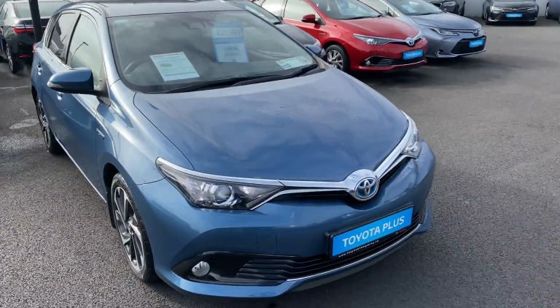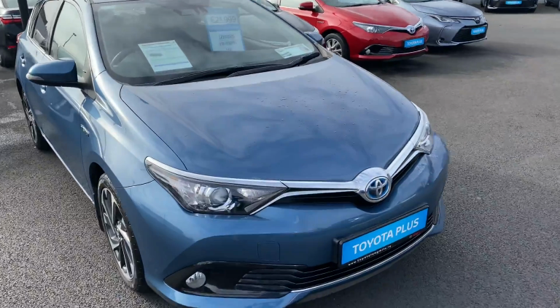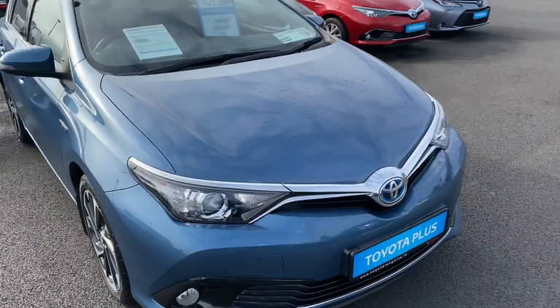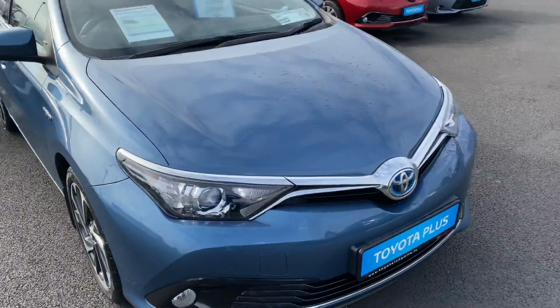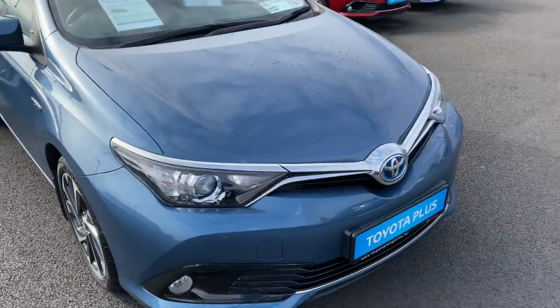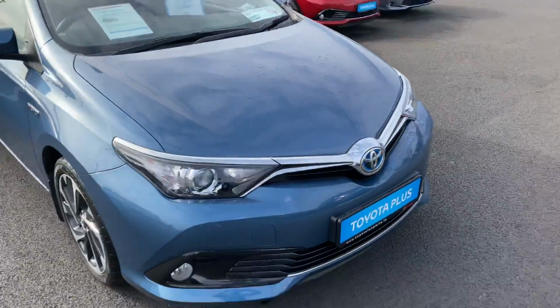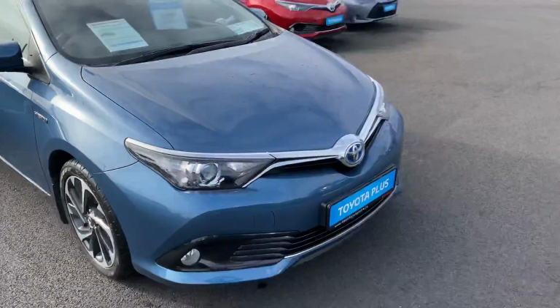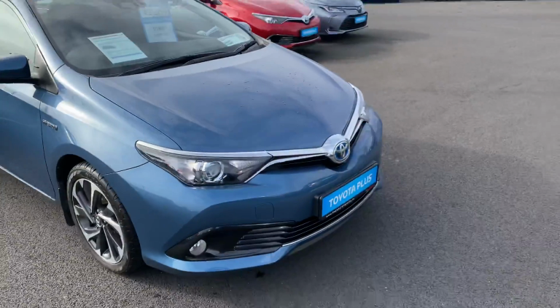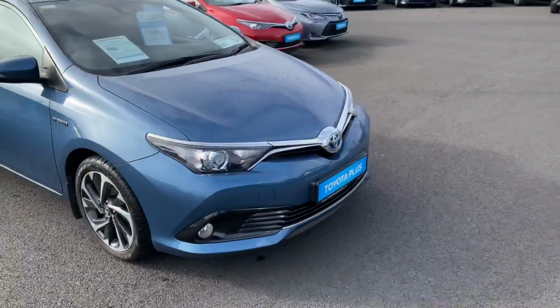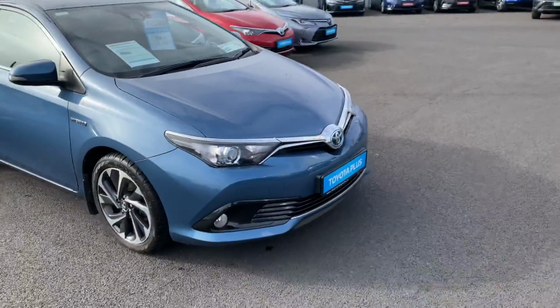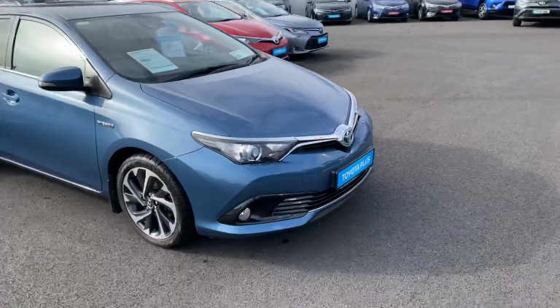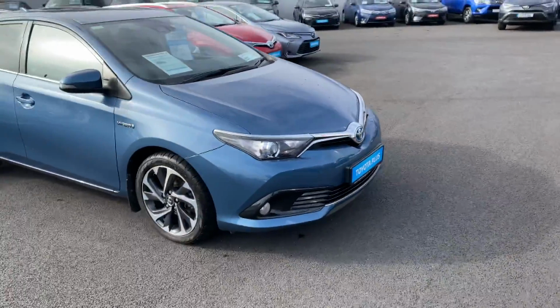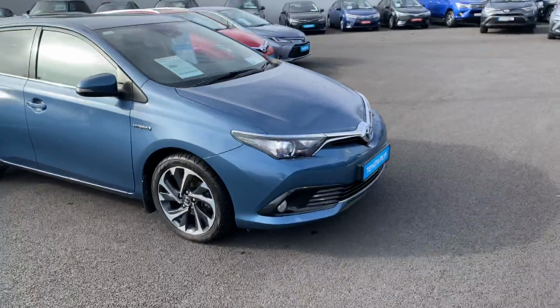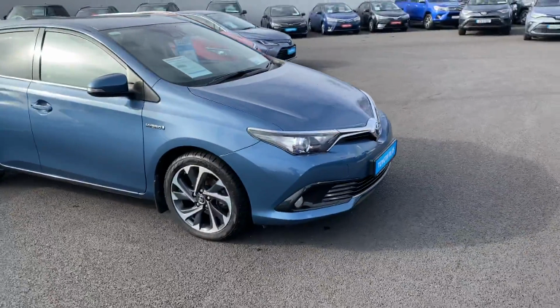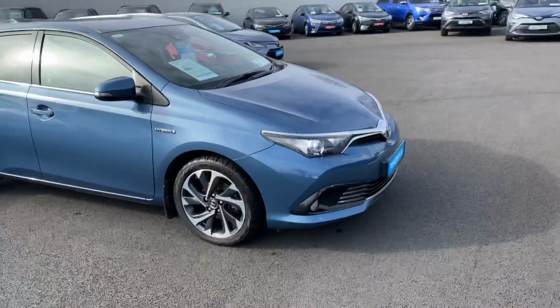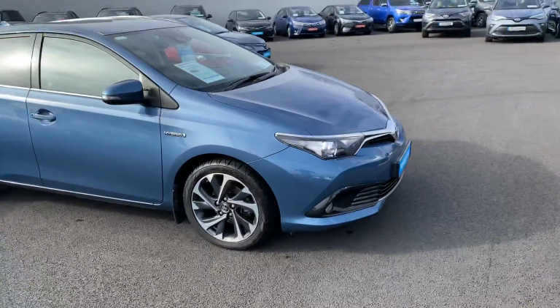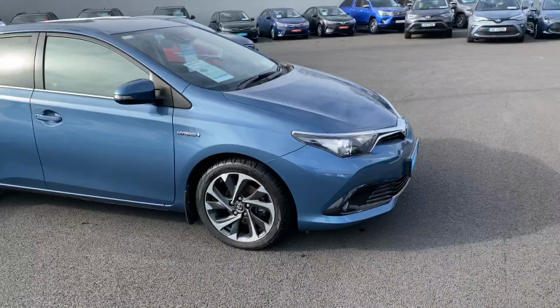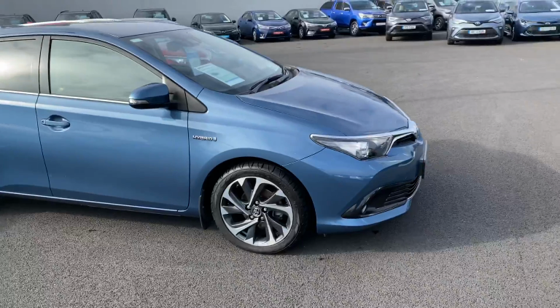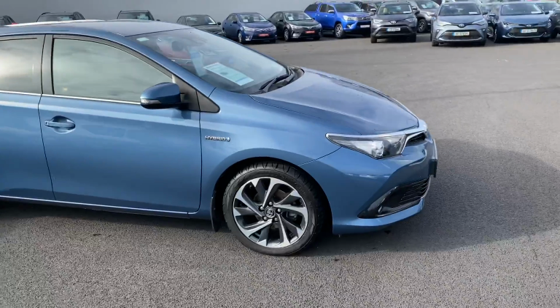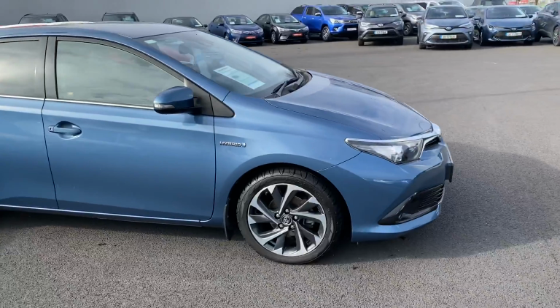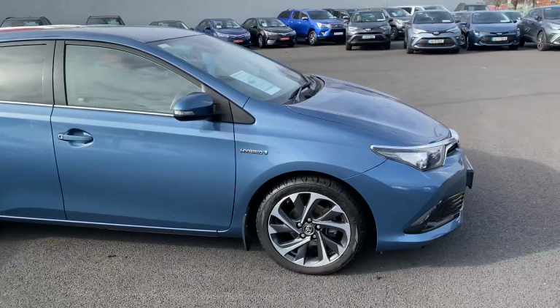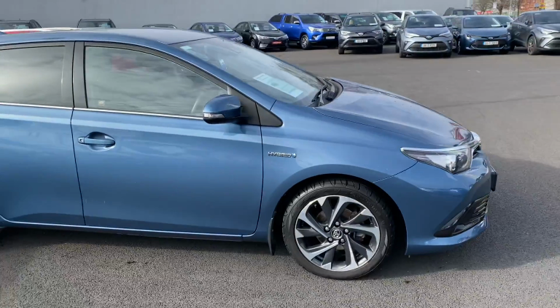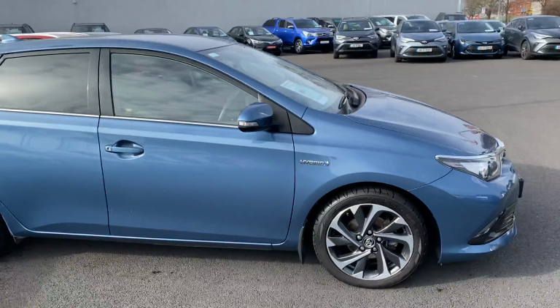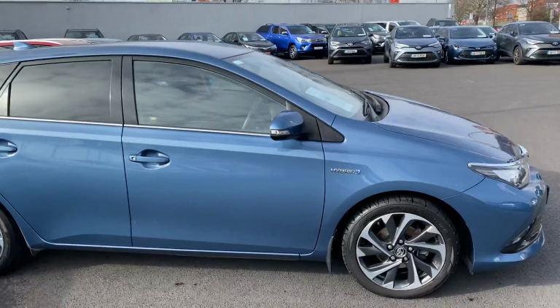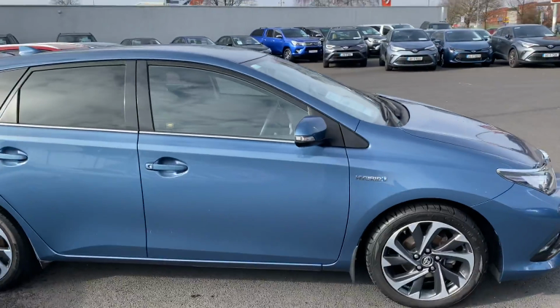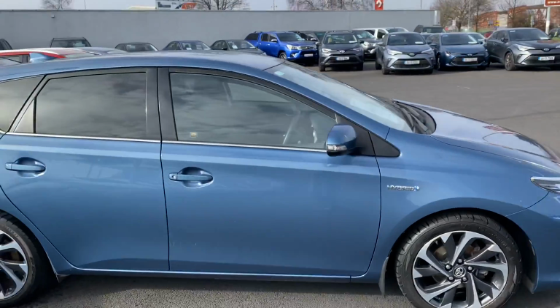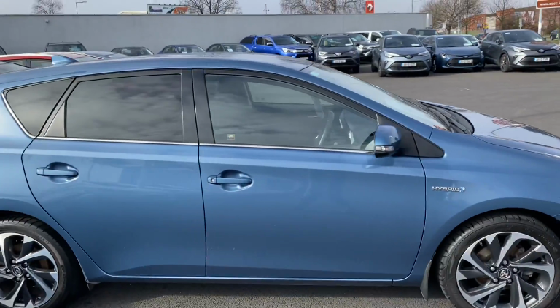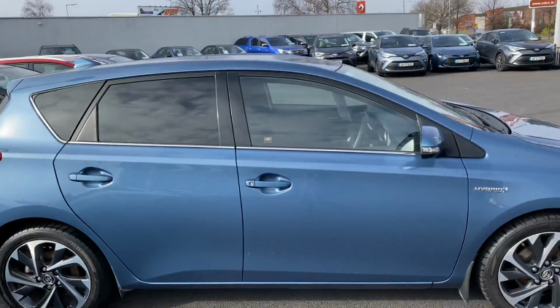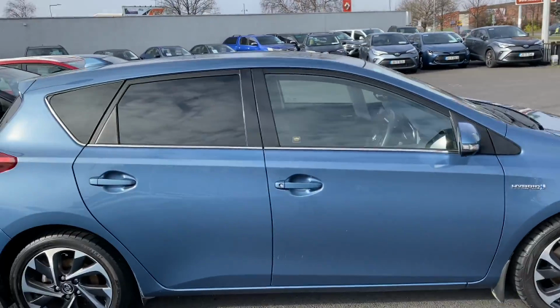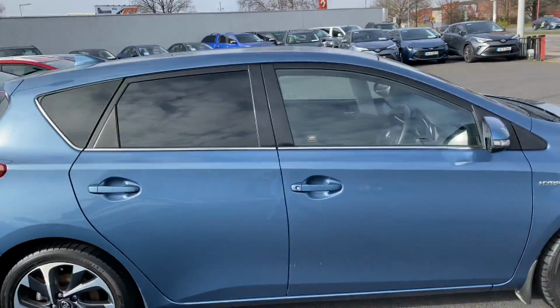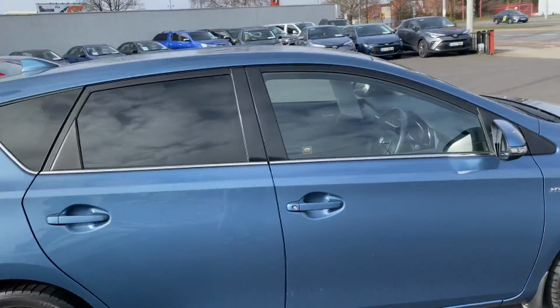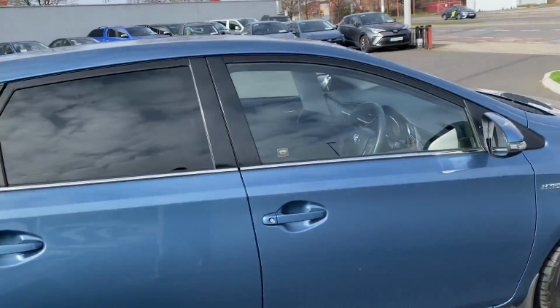We have the LED daytime running lights, front fog lights, 17-inch multi-spoke black and silver alloy wheels, auto-fold mirrors, and rear tinted windows.